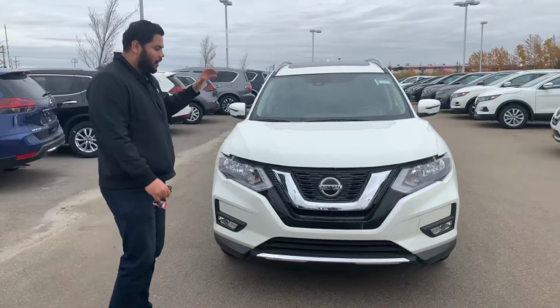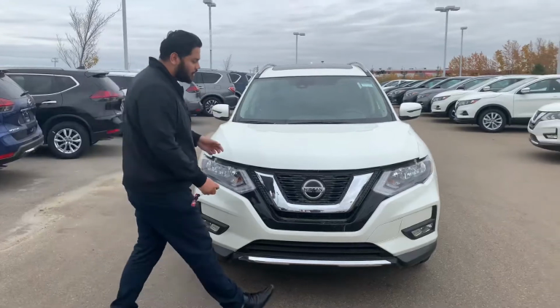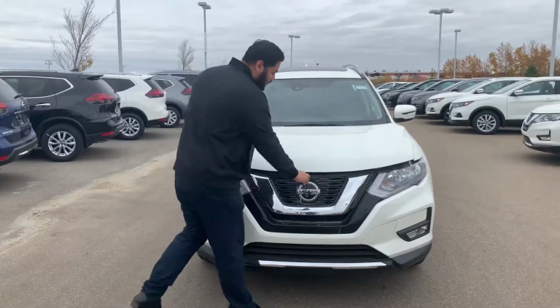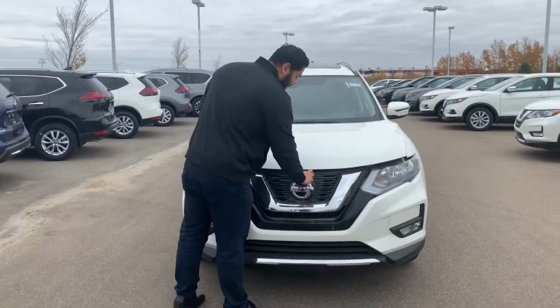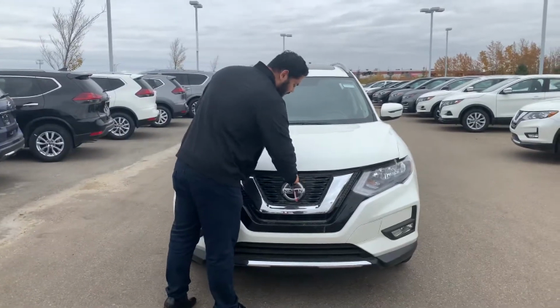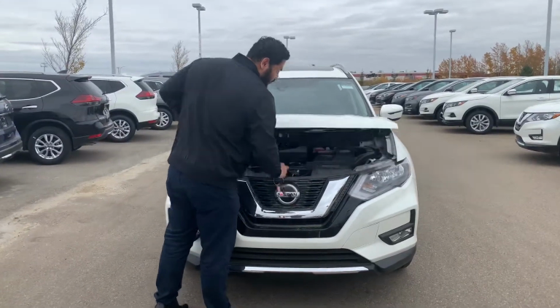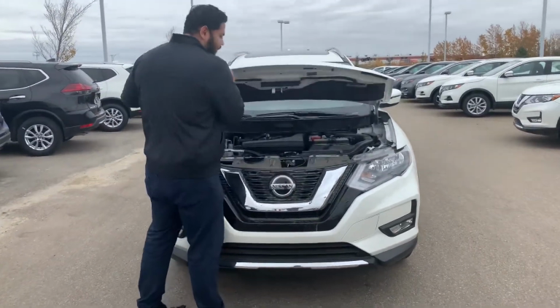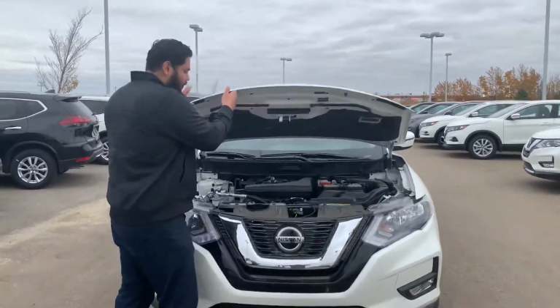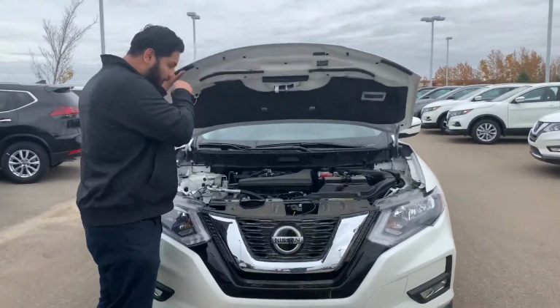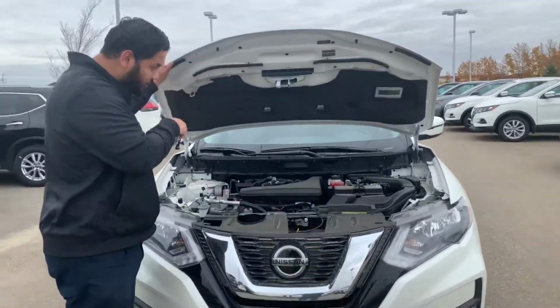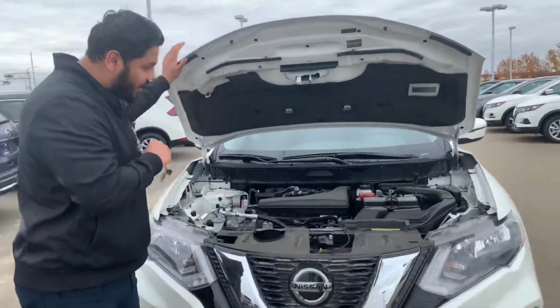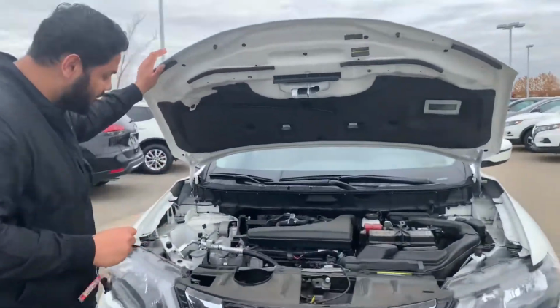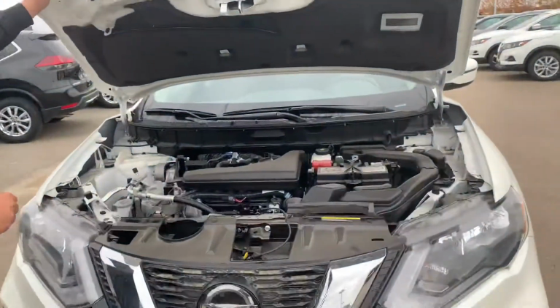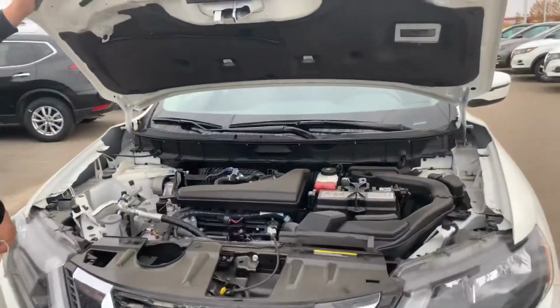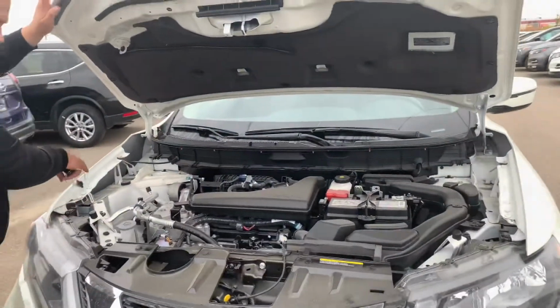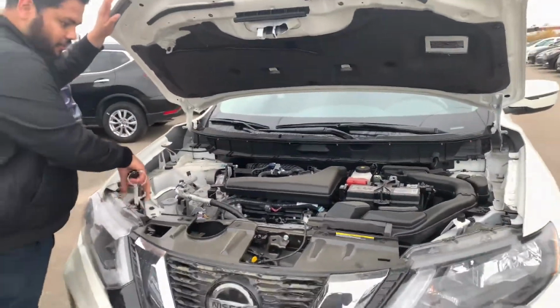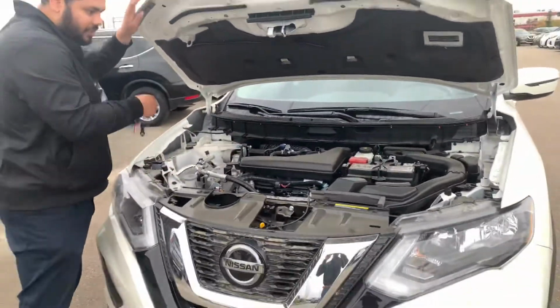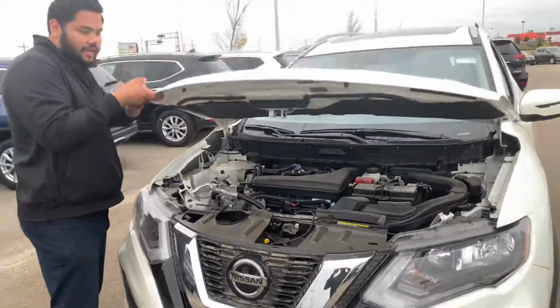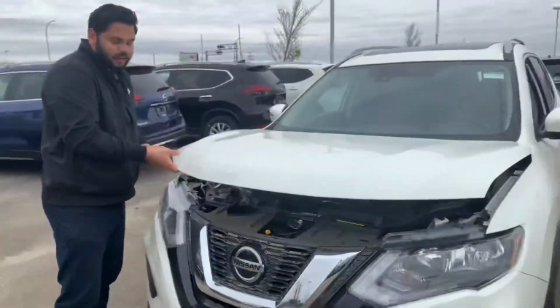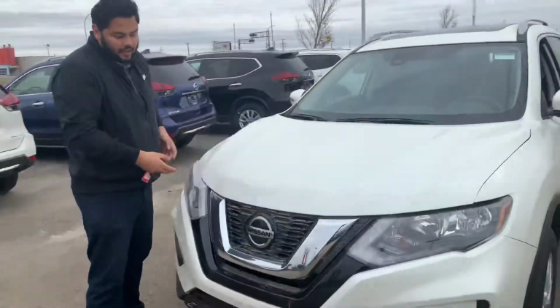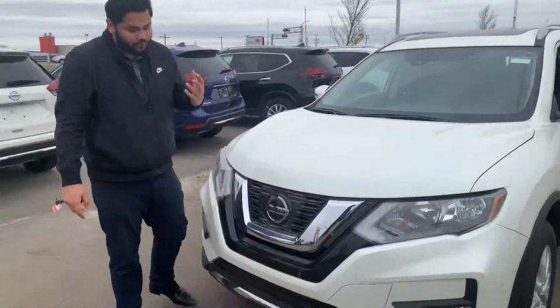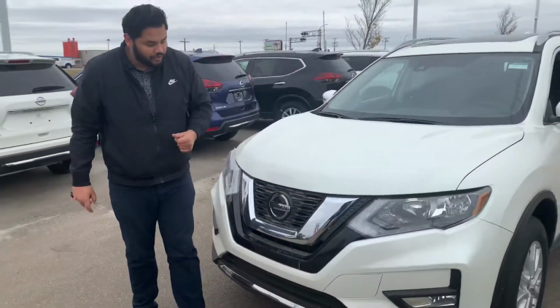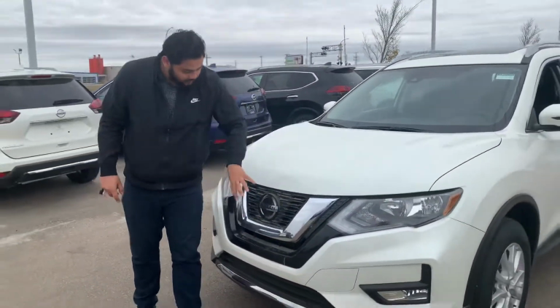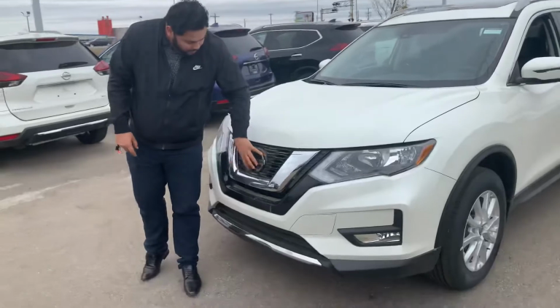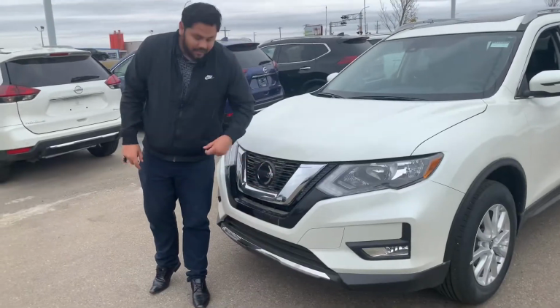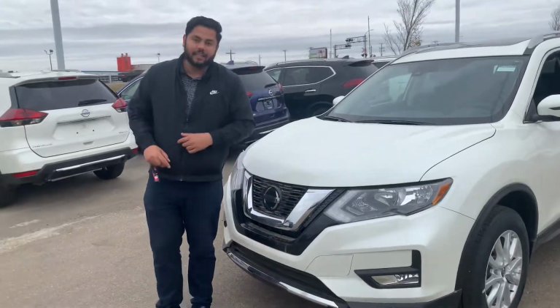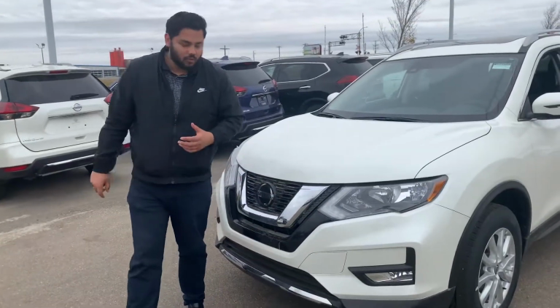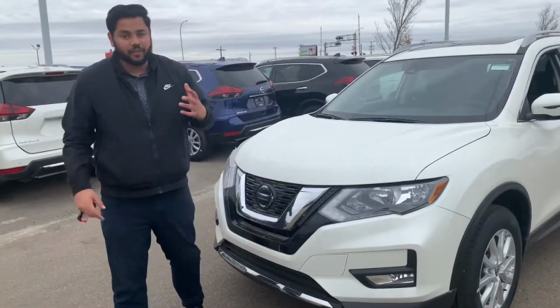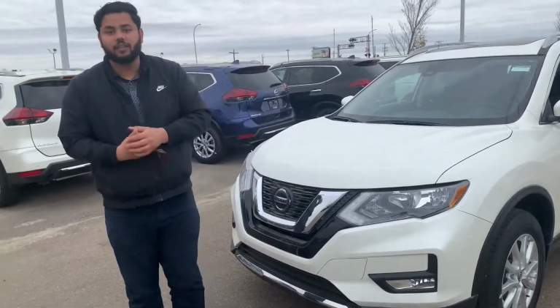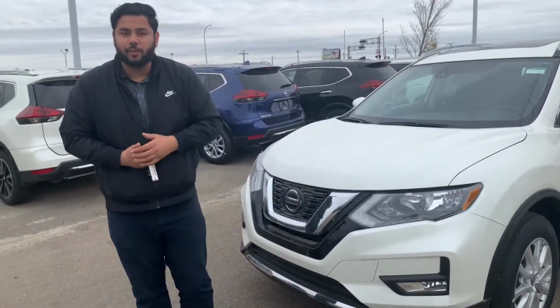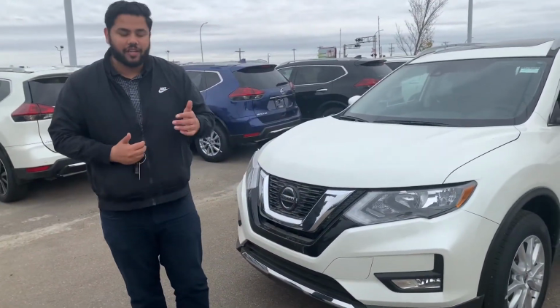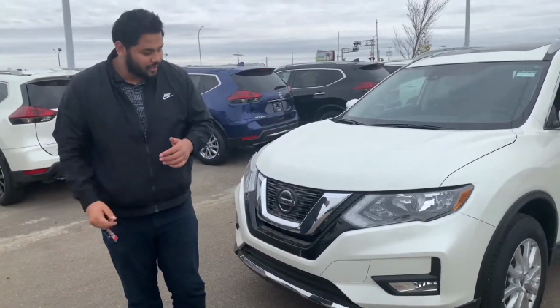Under the hood is going to be the exact same 2.5 liter 4-cylinder engine, which is absolutely amazing on gas. All your essential fluids near the side there. And then of course all your safety features behind that Nissan logo there, like the front vision warning with pedestrian detection.